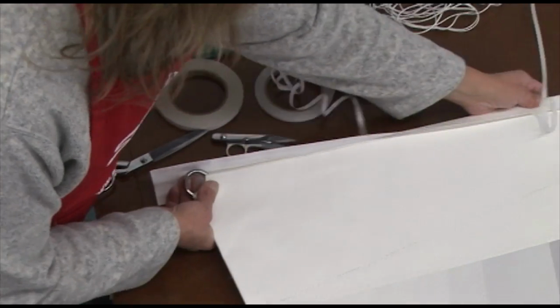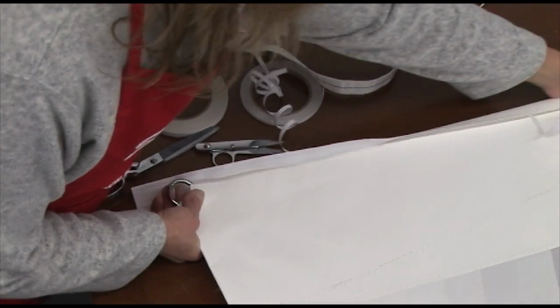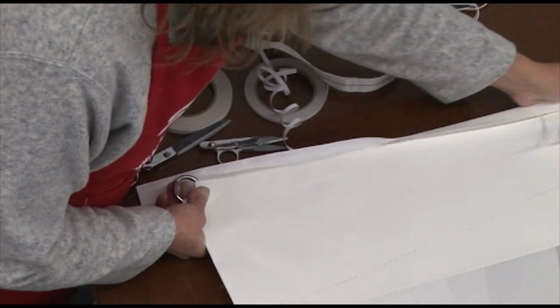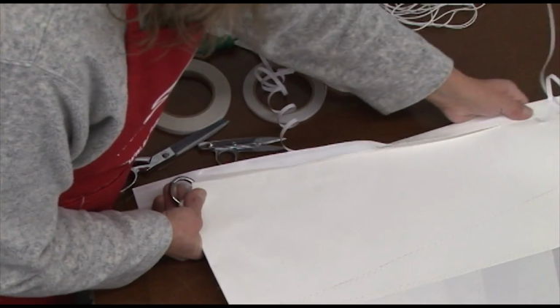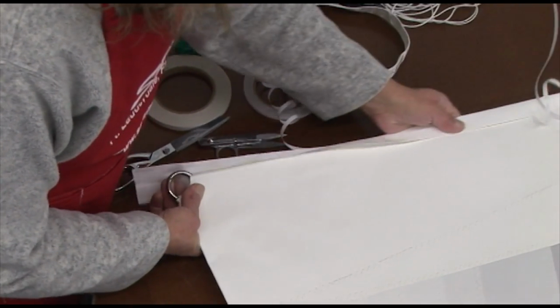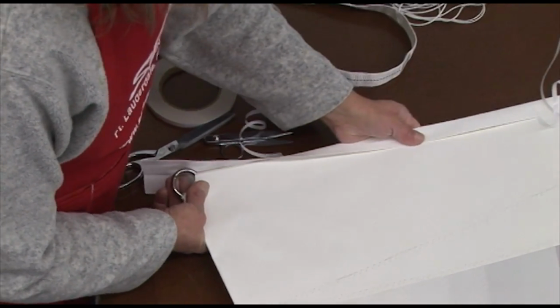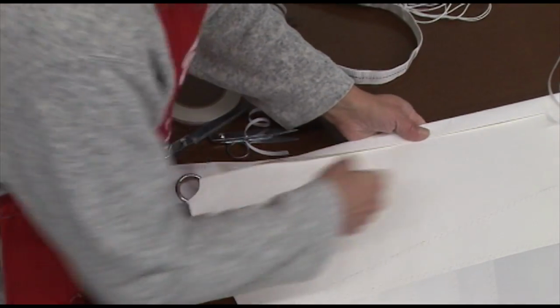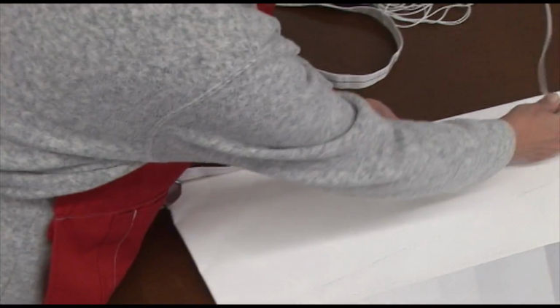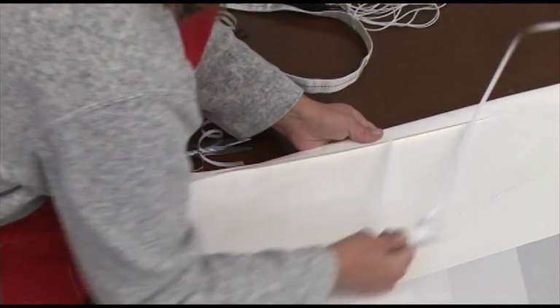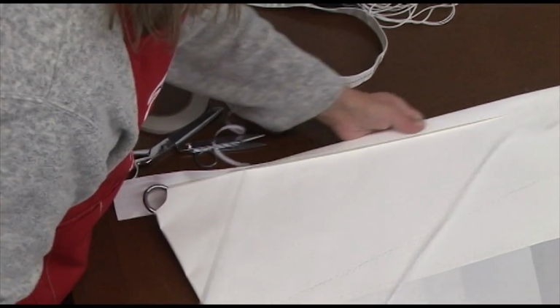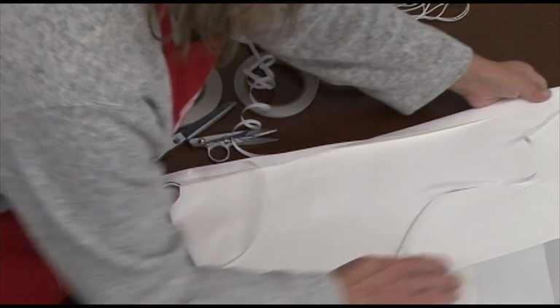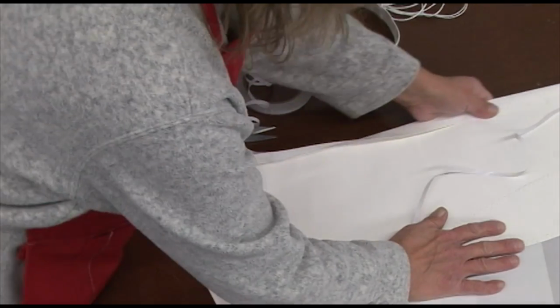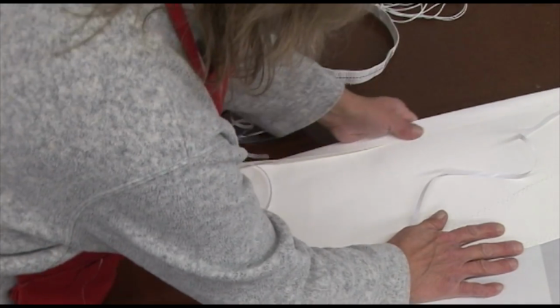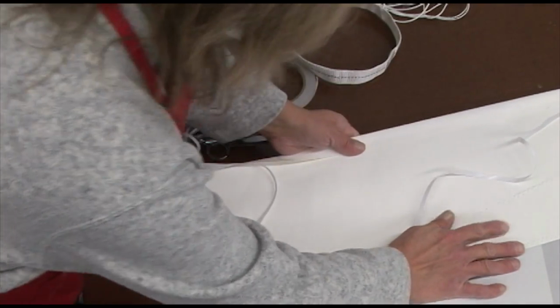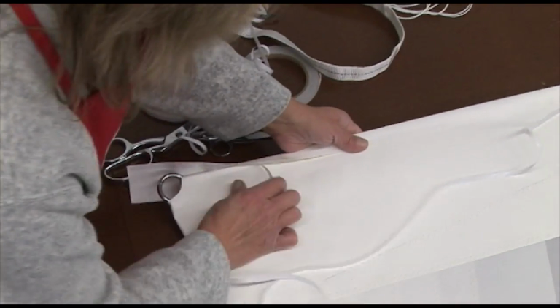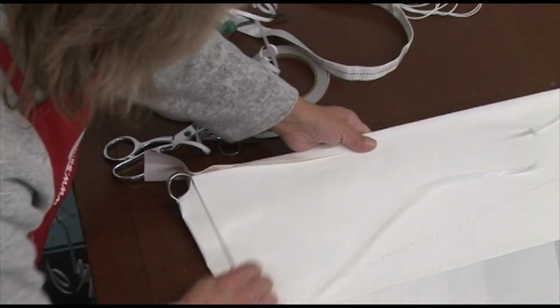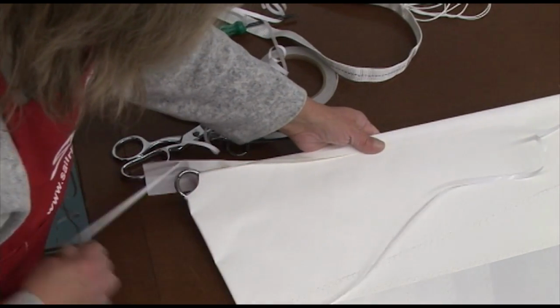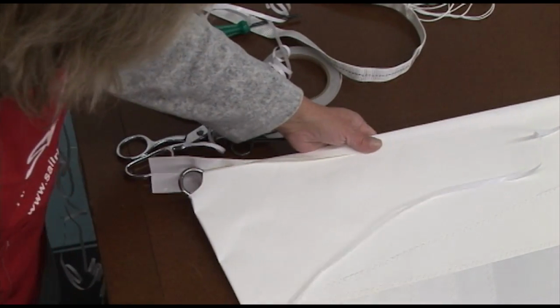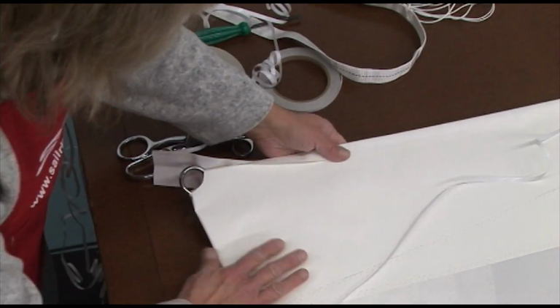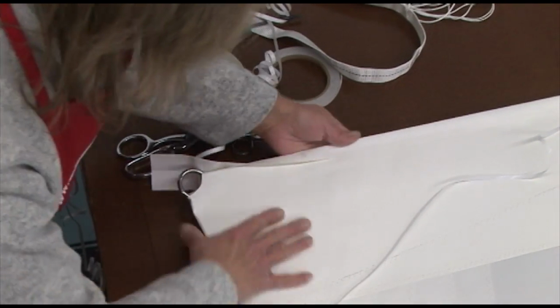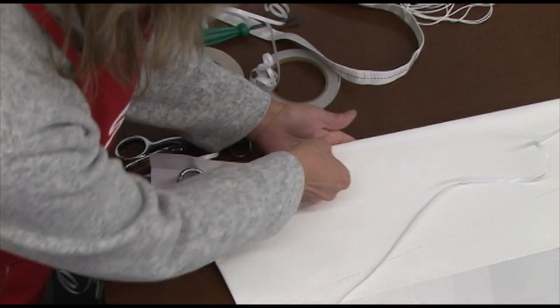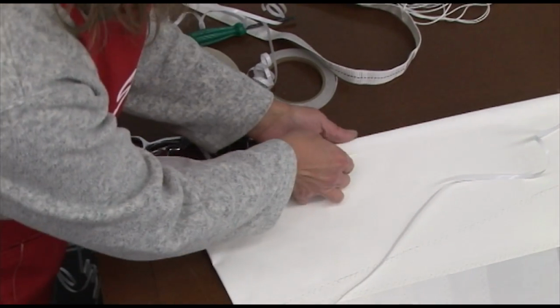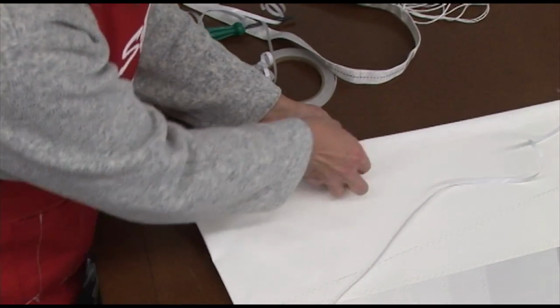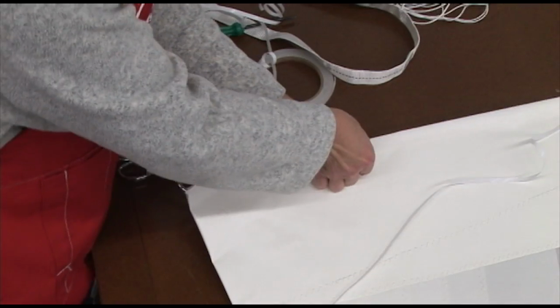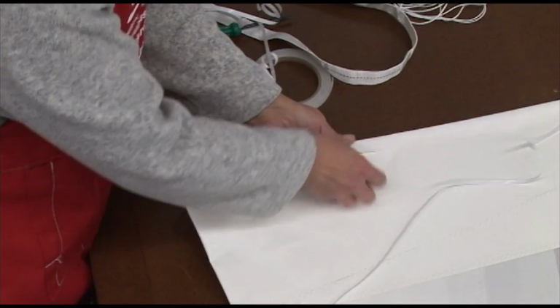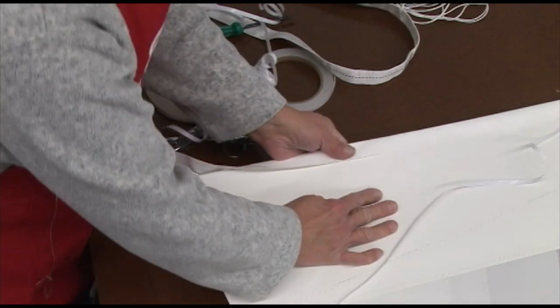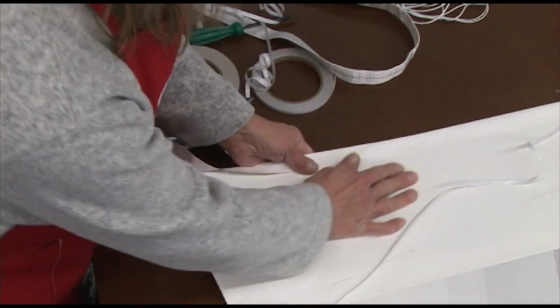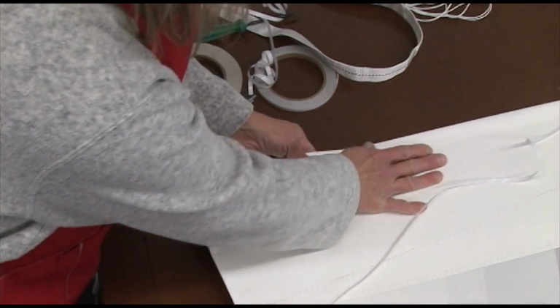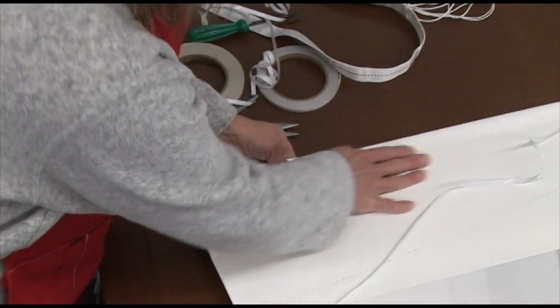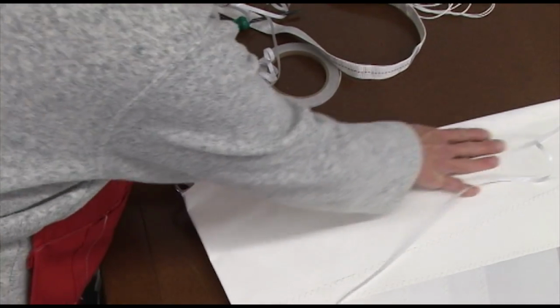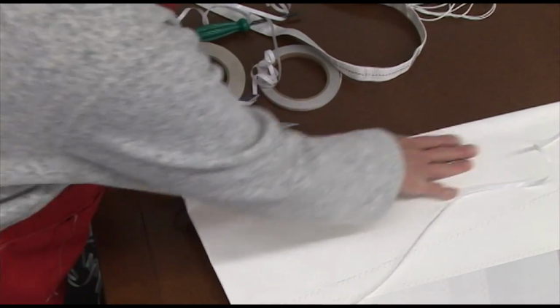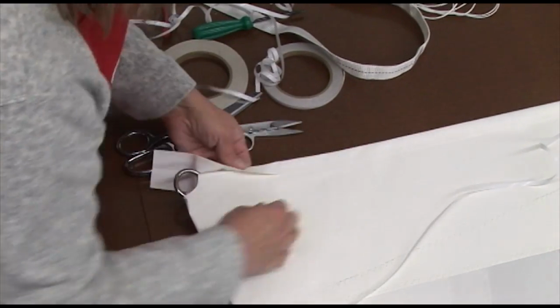We're here at the clew, basting on that Dacron tape along the foot of the sail, and you can see Deb's going to trim it right at the clew round ring.